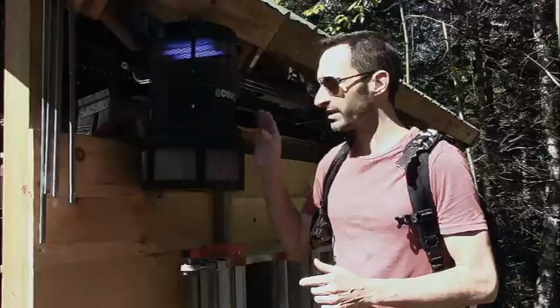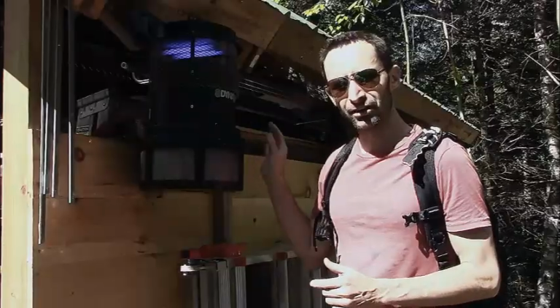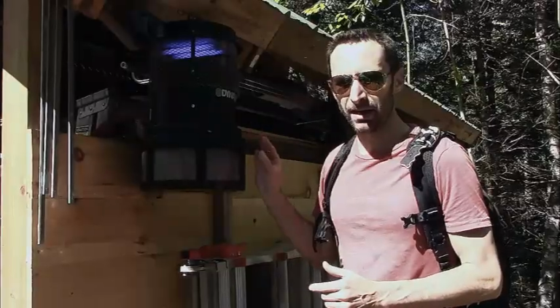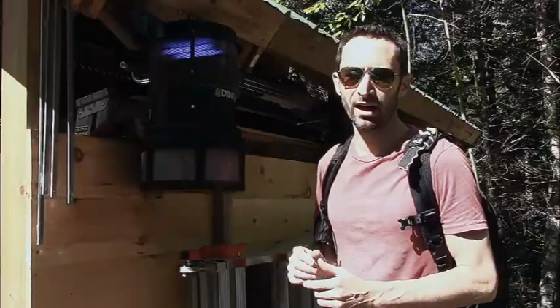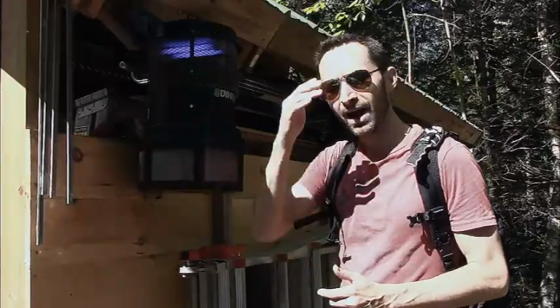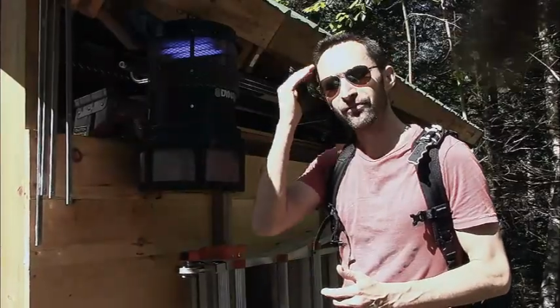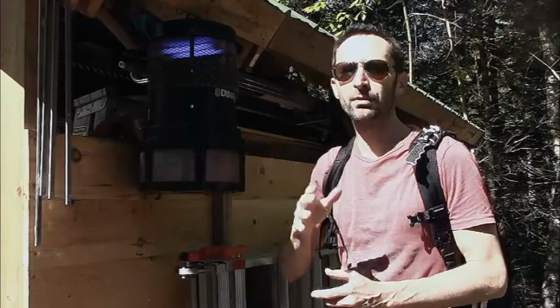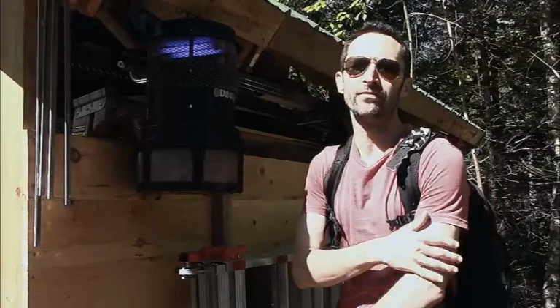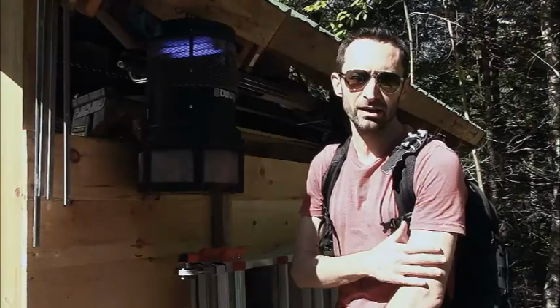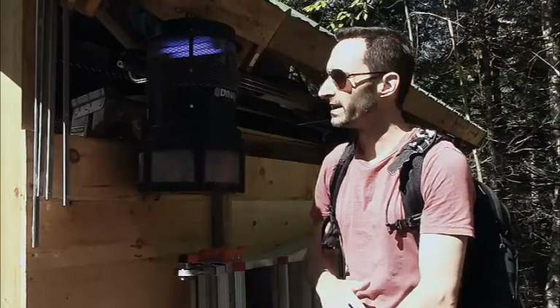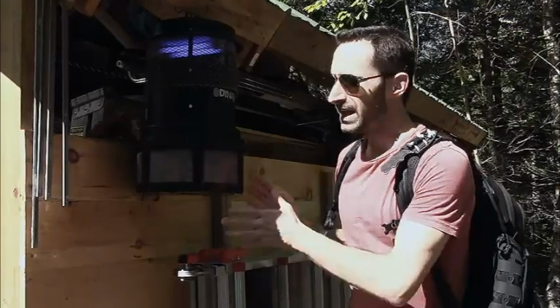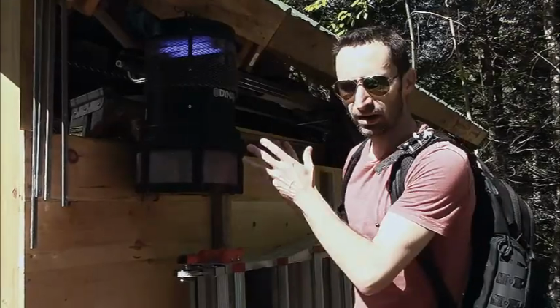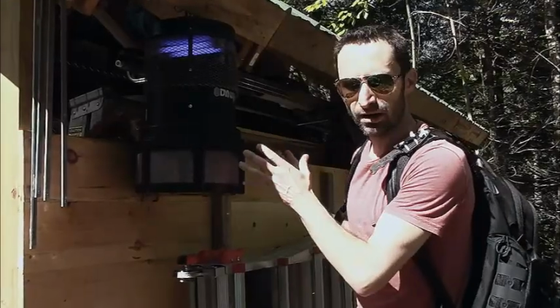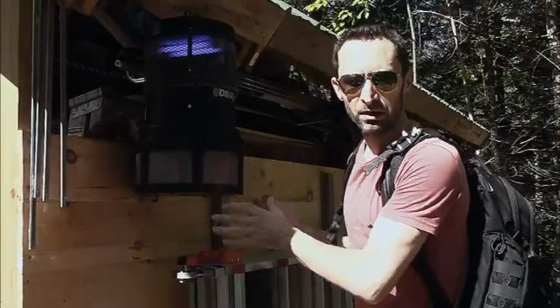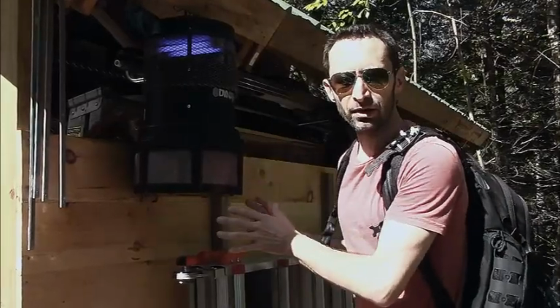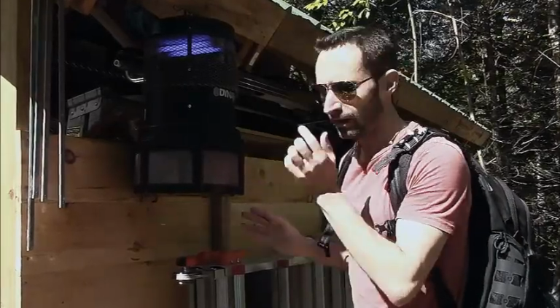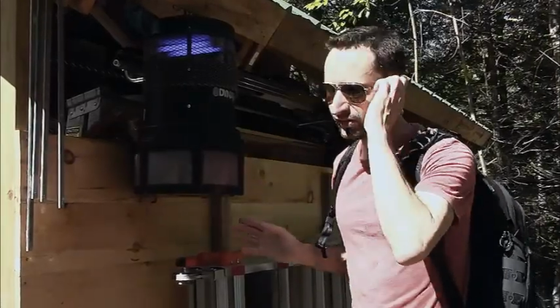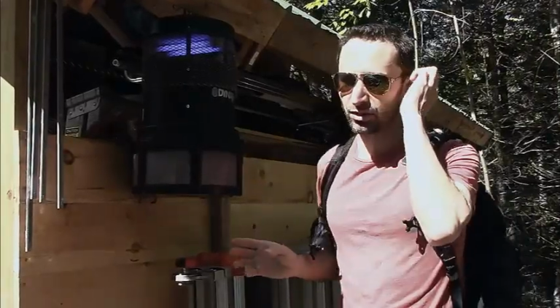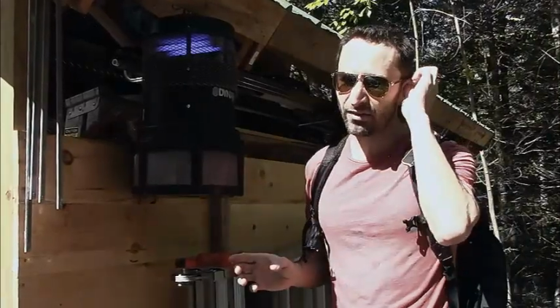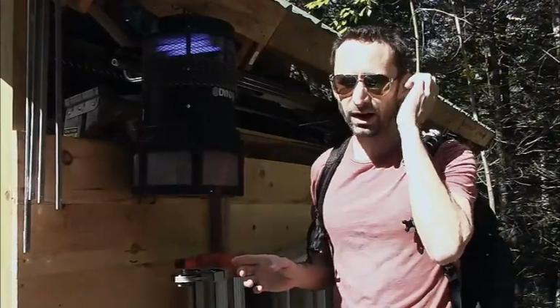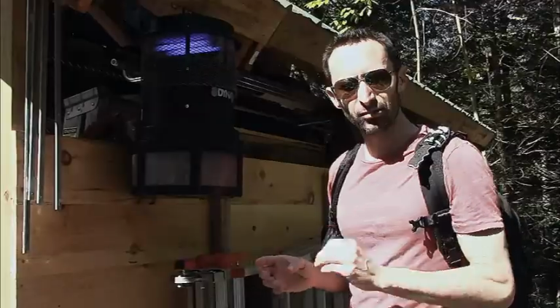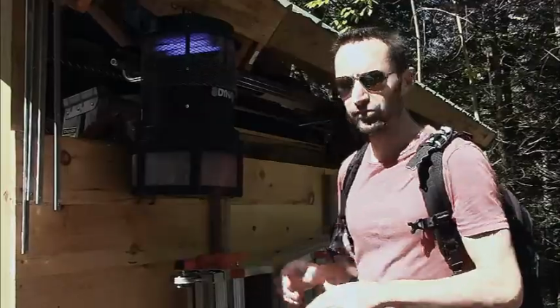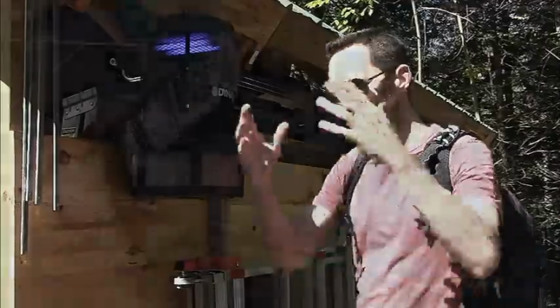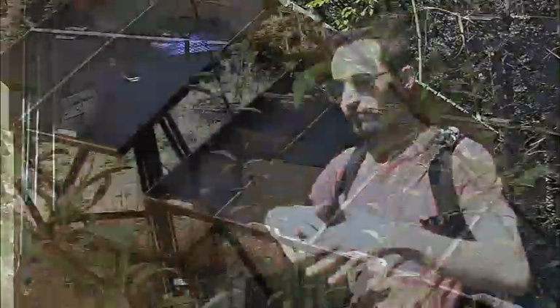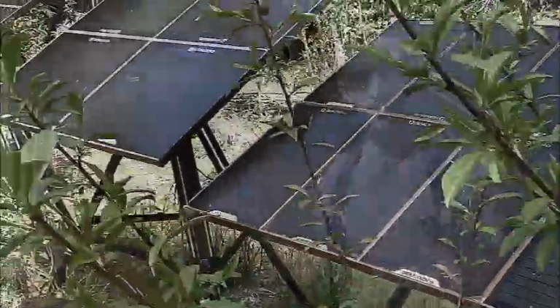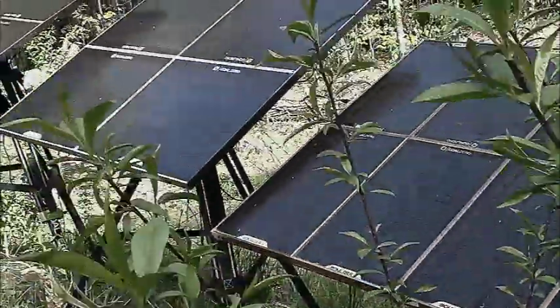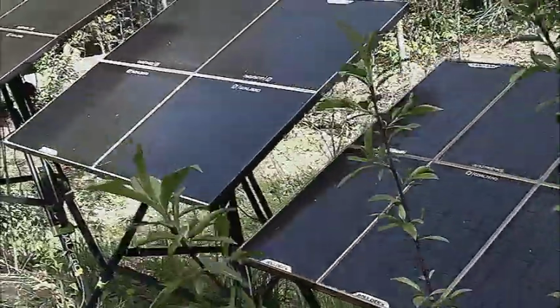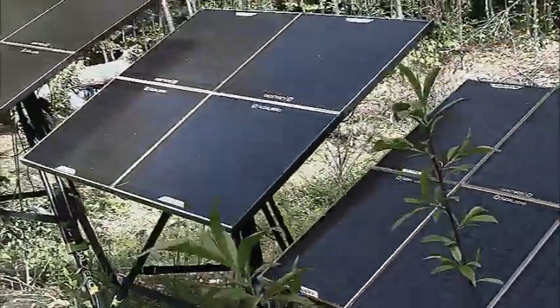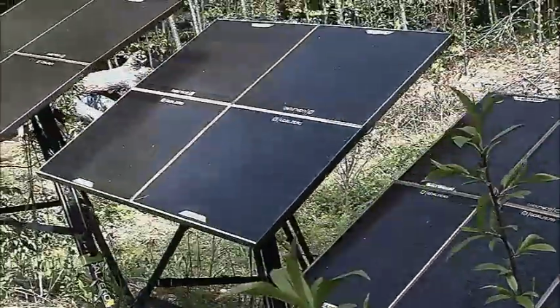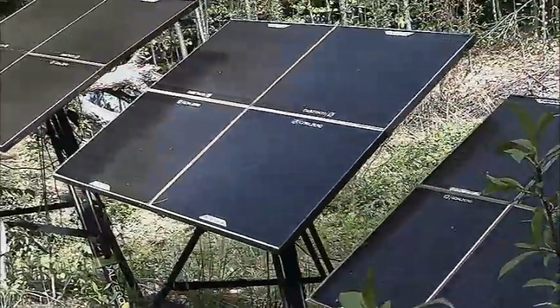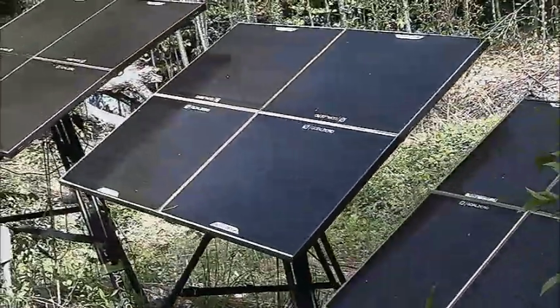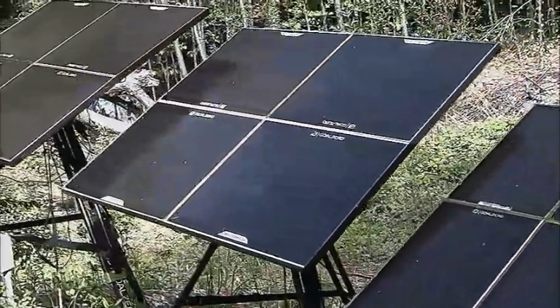This is the Dynatrap XL. I've had it for a couple of years and I'm very pleased with it. It runs on very little electricity — only 35 watts — so you can run it off of an off-grid solar system very easily.